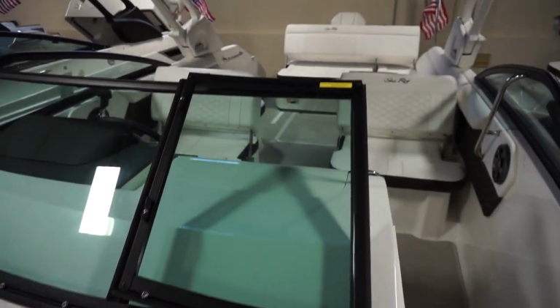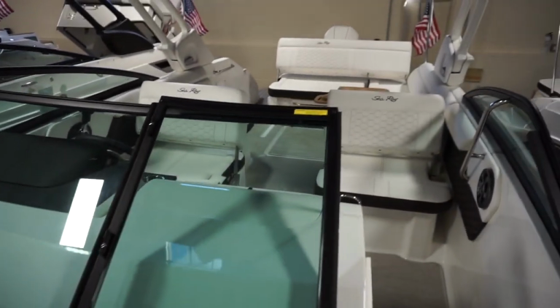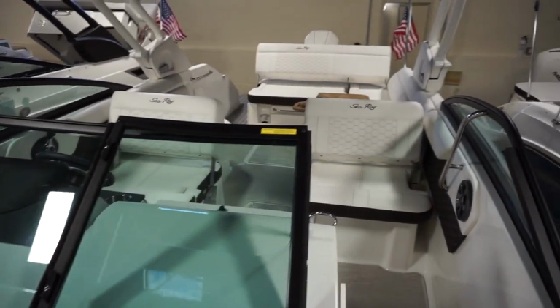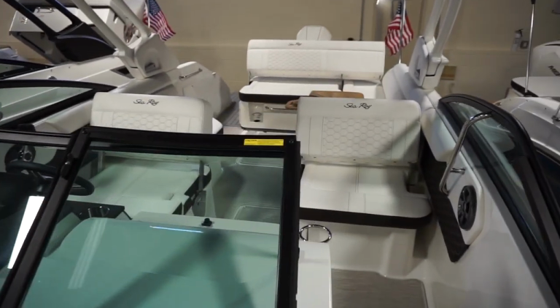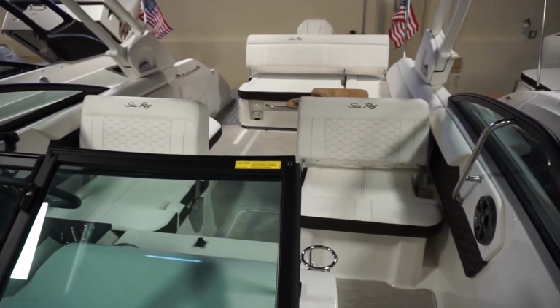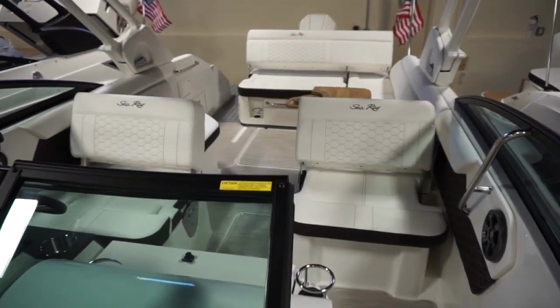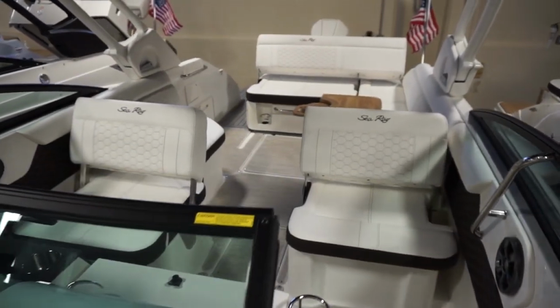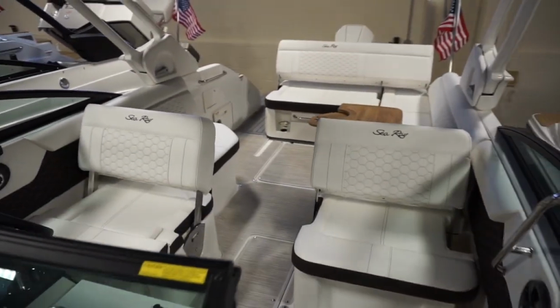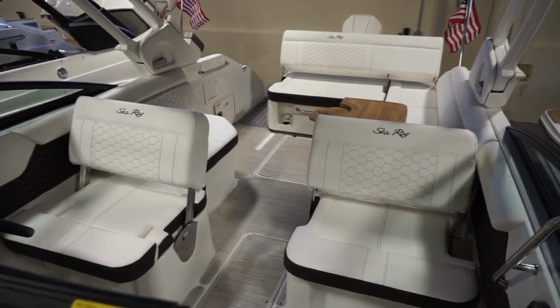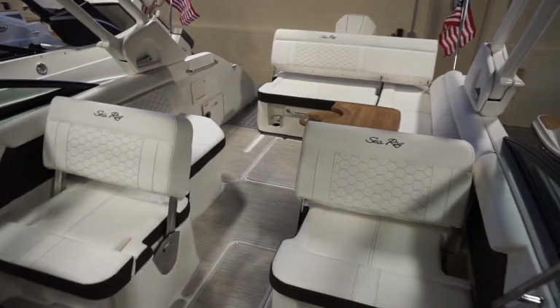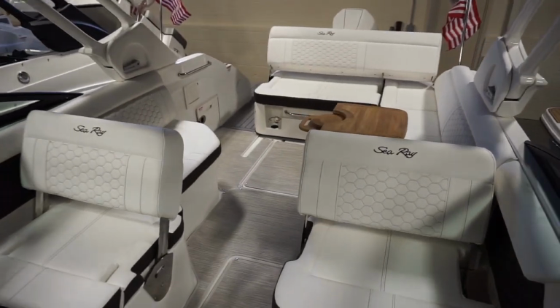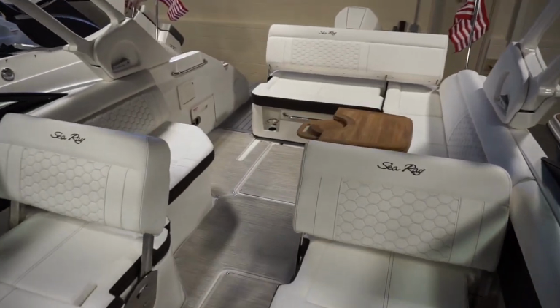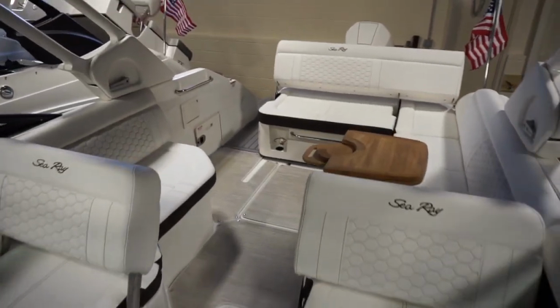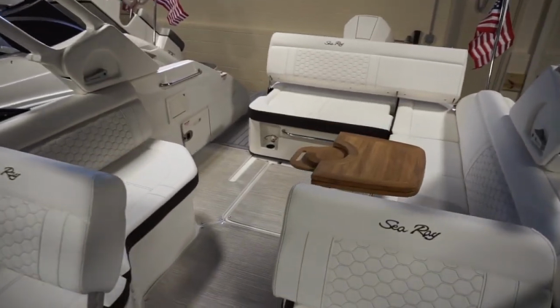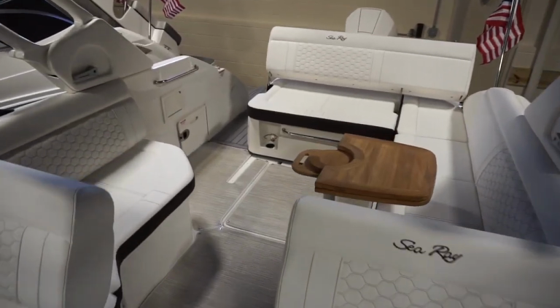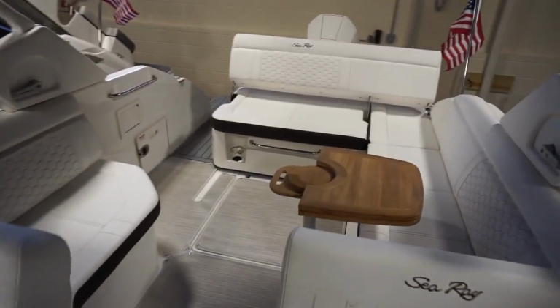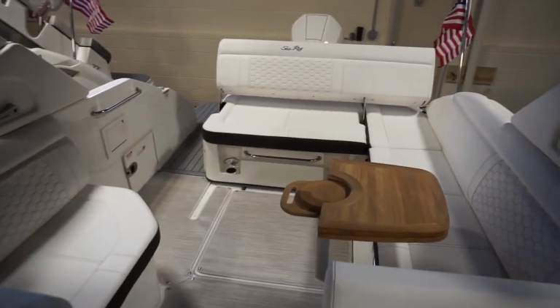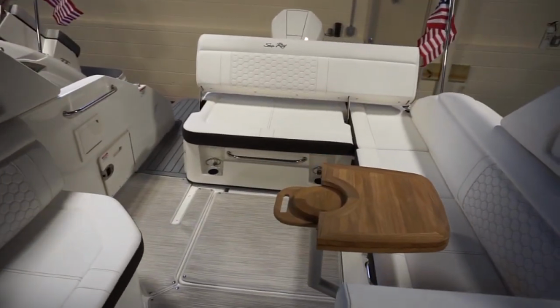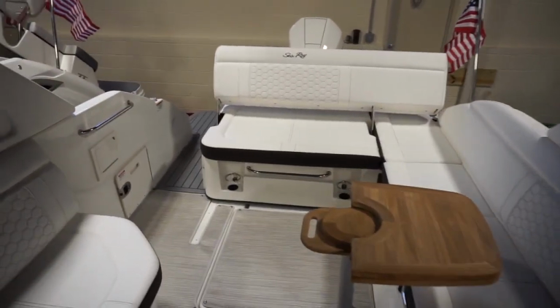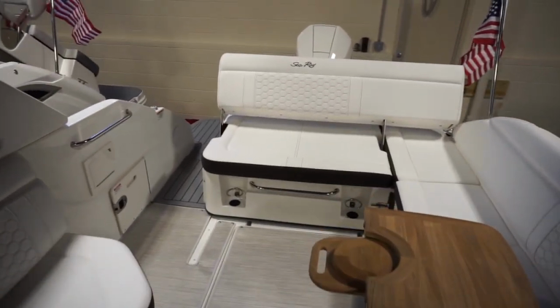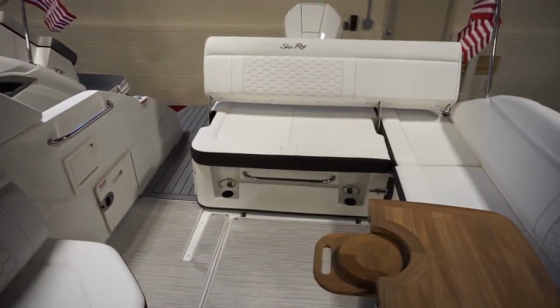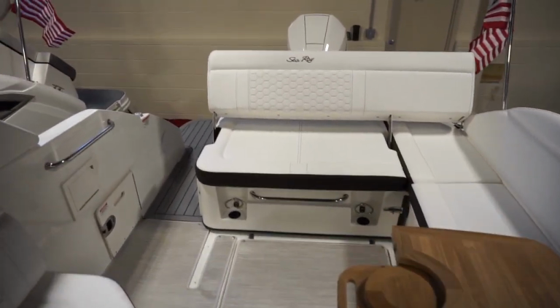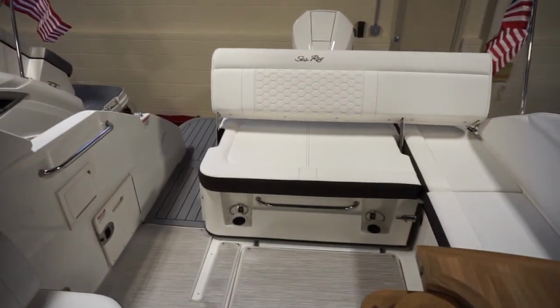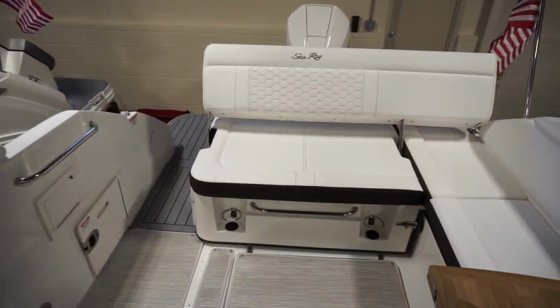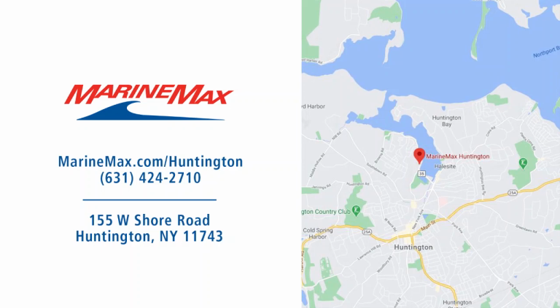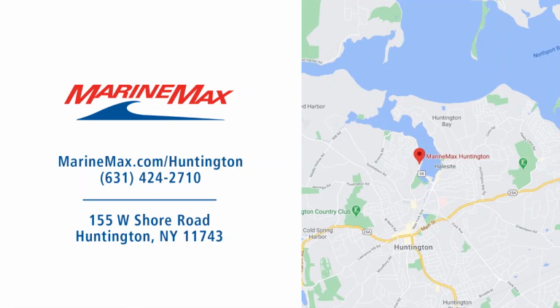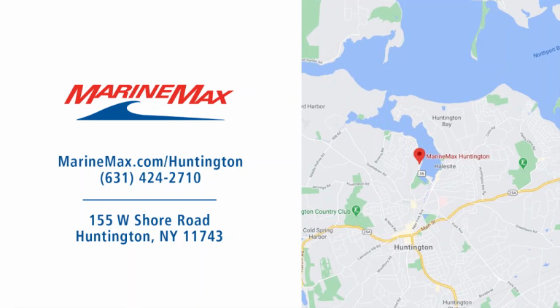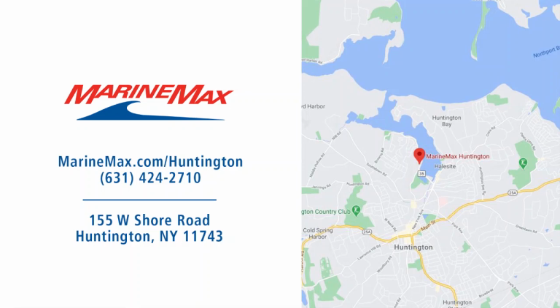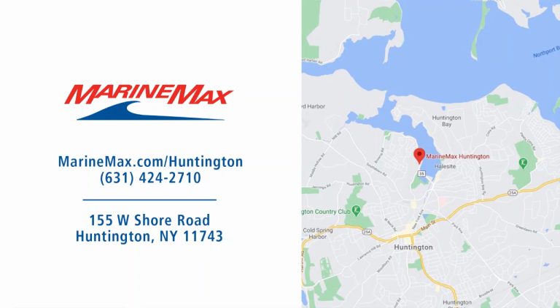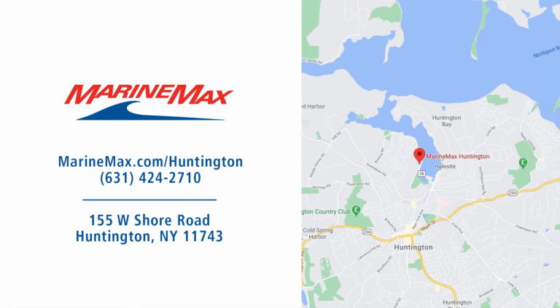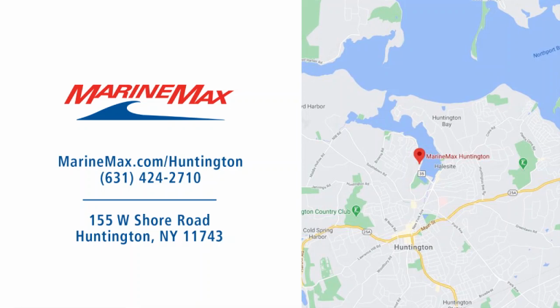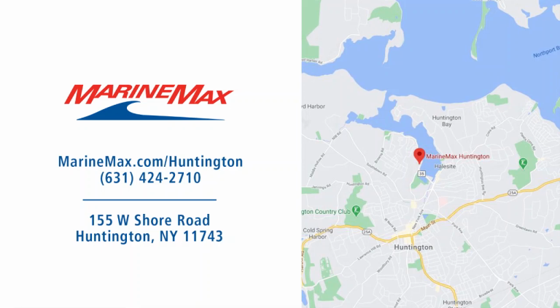If you have any questions about this boat or any other boat in our inventory, please give us a call at MarineMax in Huntington, New York.